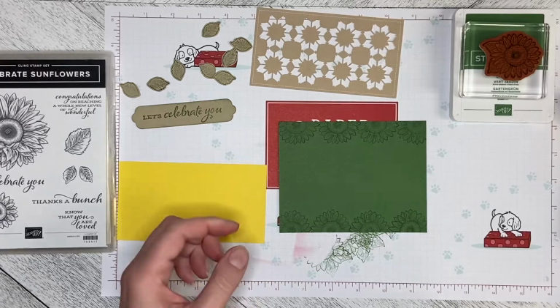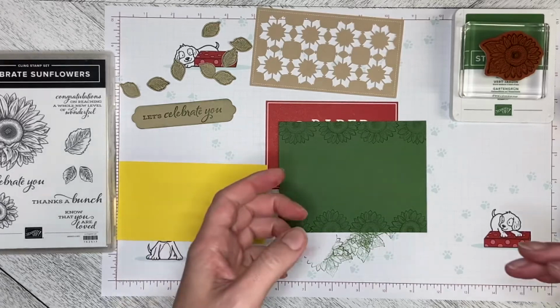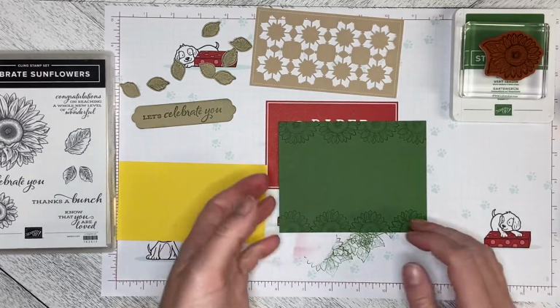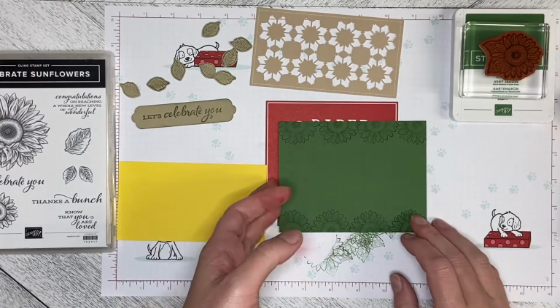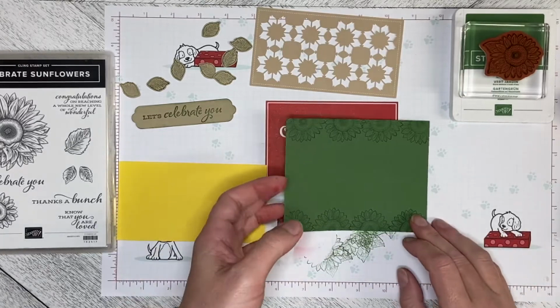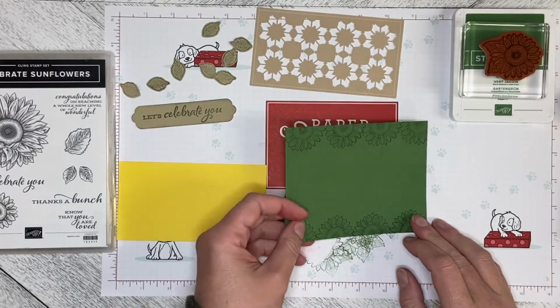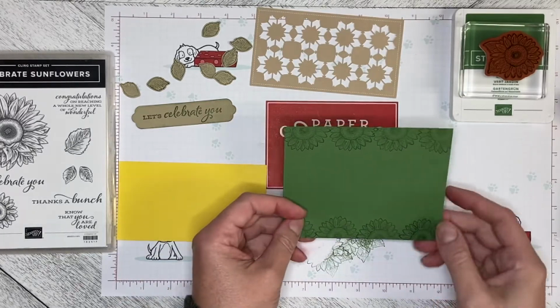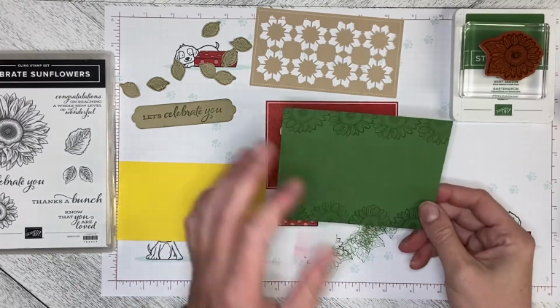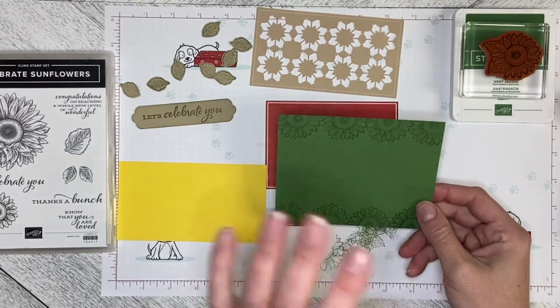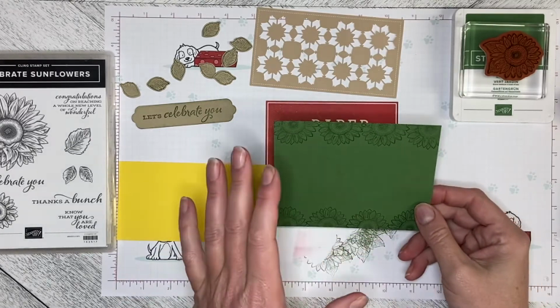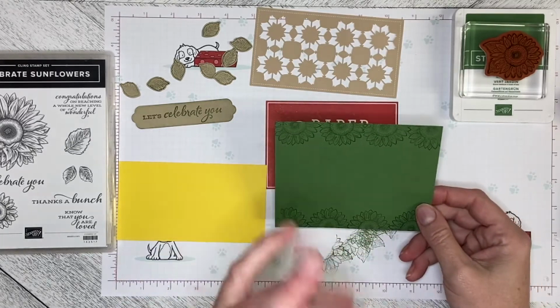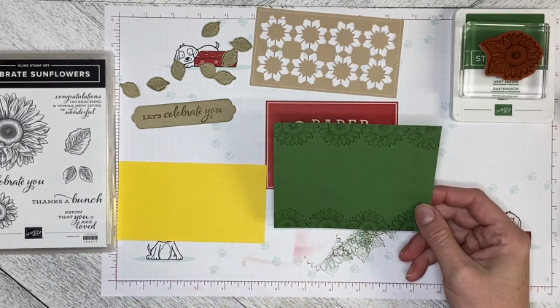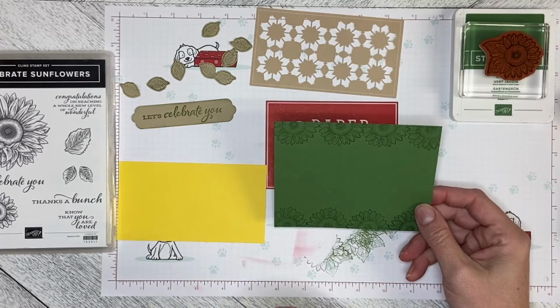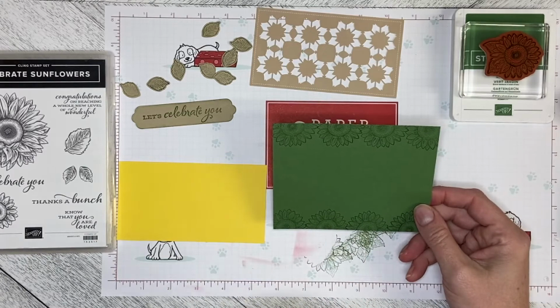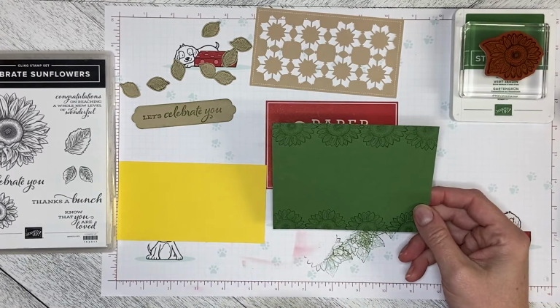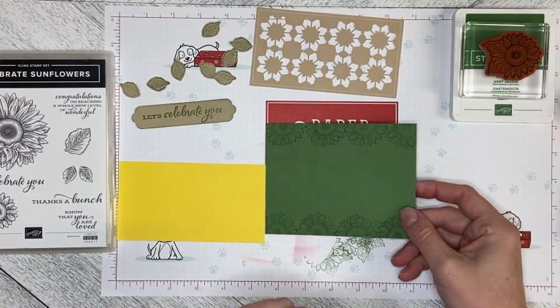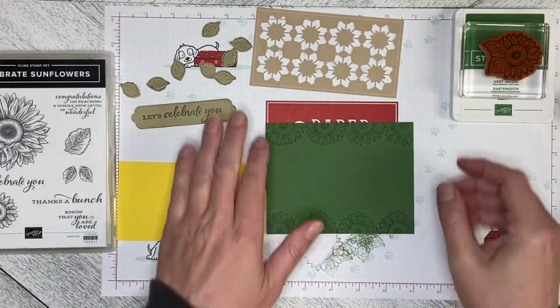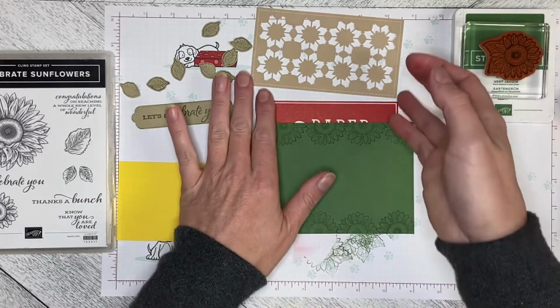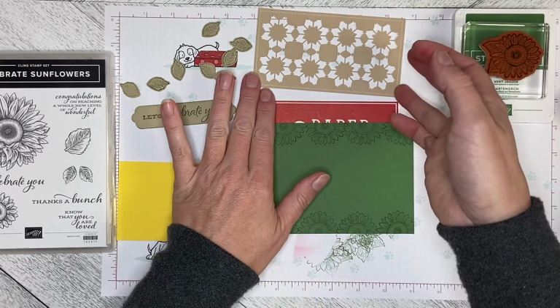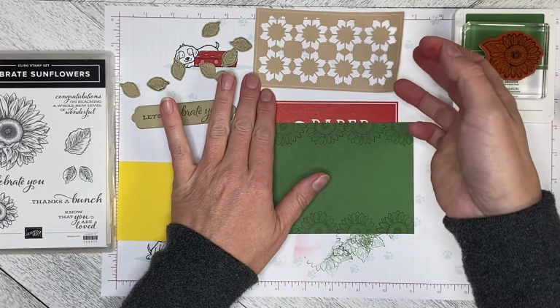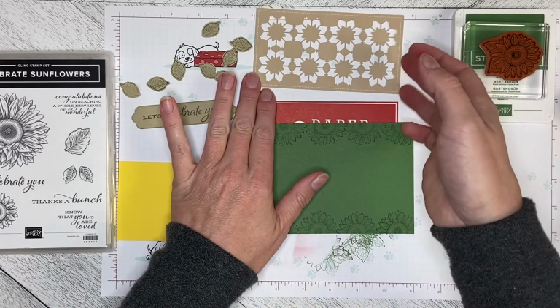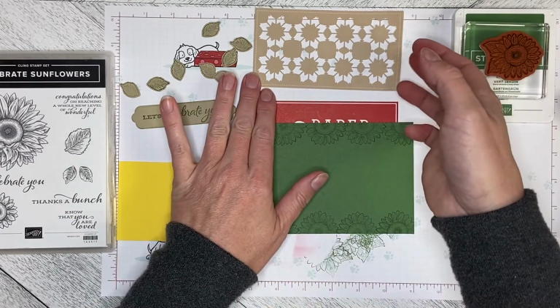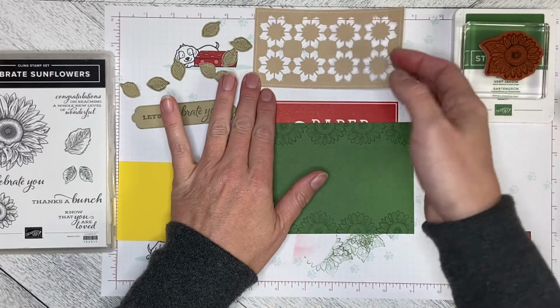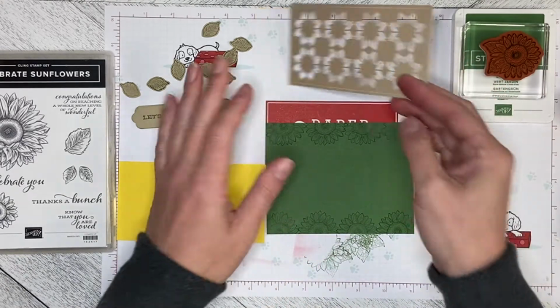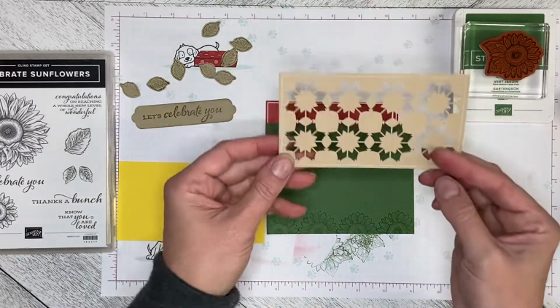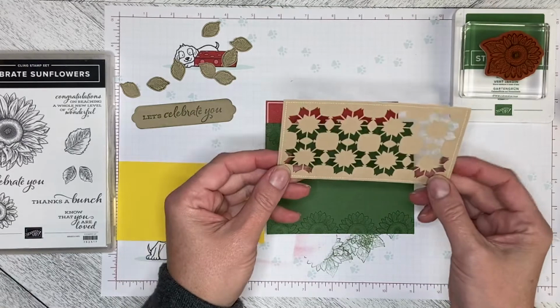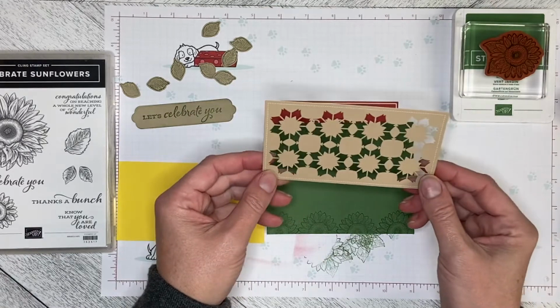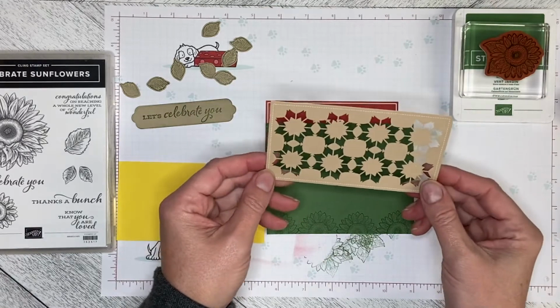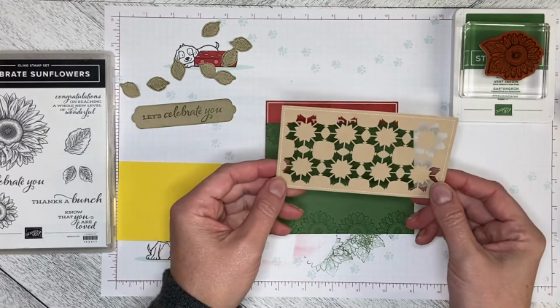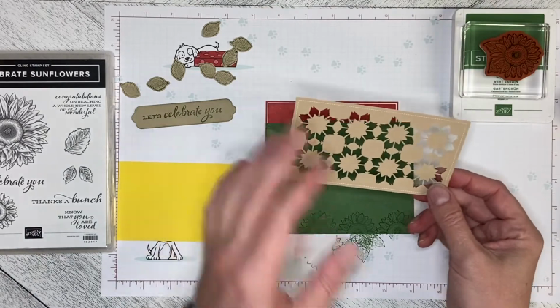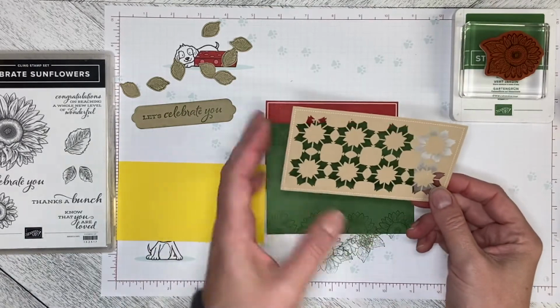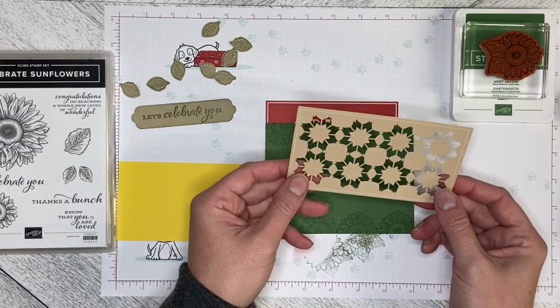Hello! Welcome back to Wireman's Whimsy. We are going to make an alternate card using one of the pieces from the October 2022 Paper Pumpkin Kit called Ho Ho Ho. It's a Christmas kit.